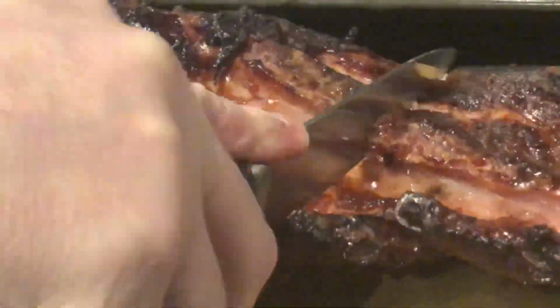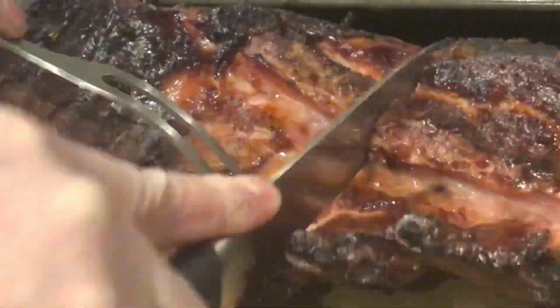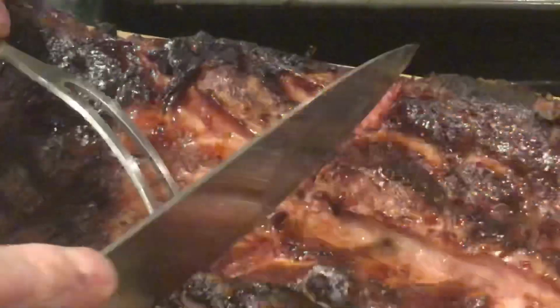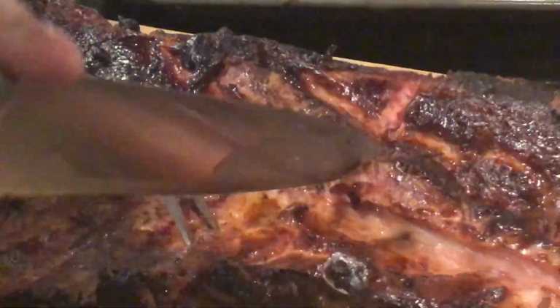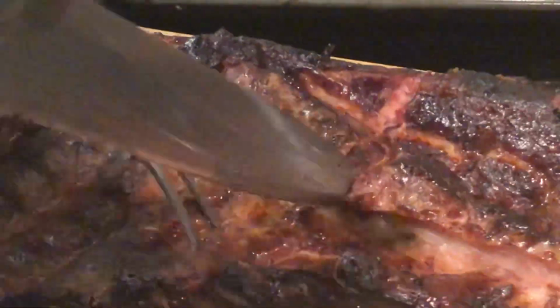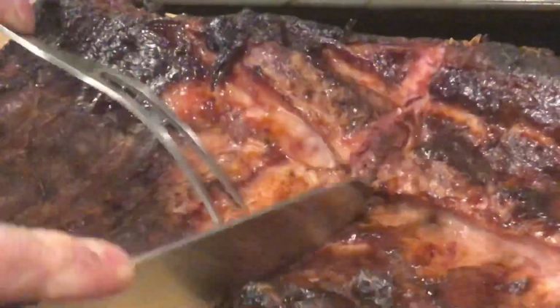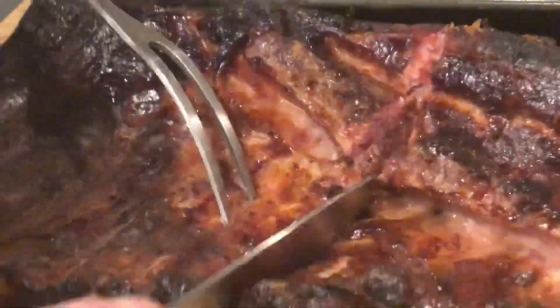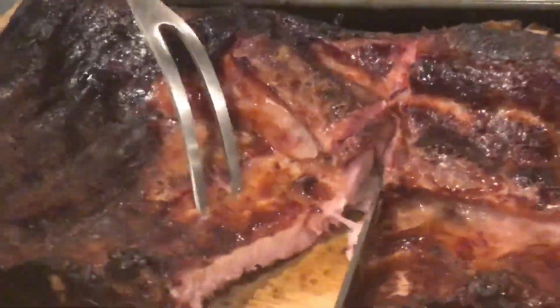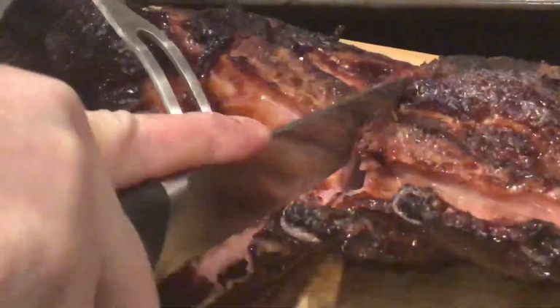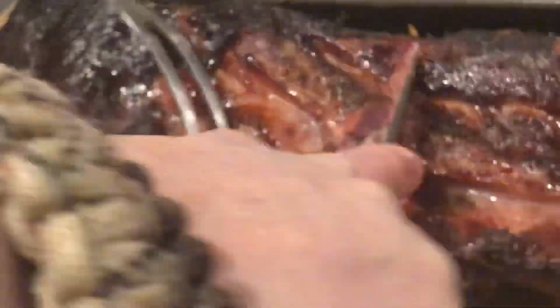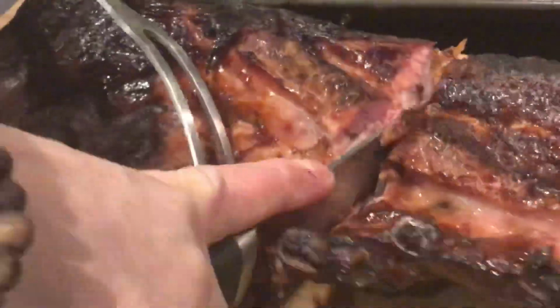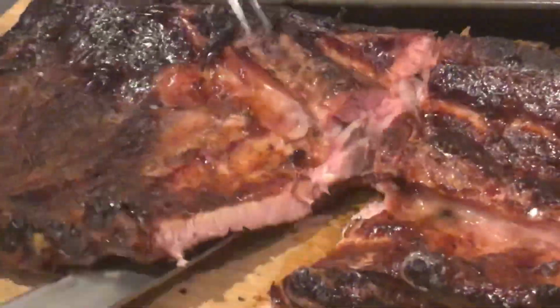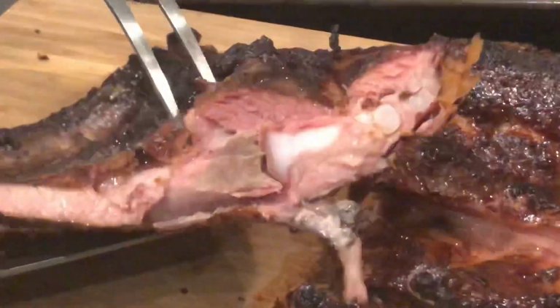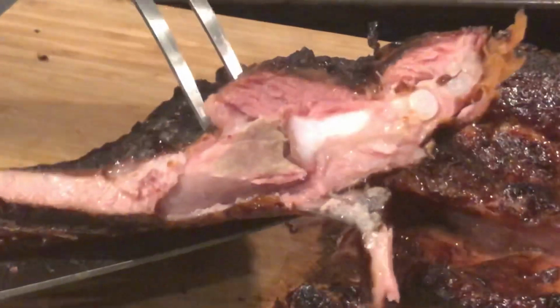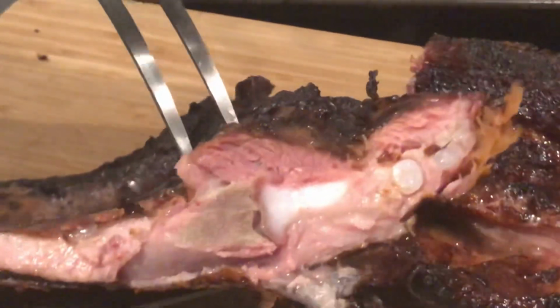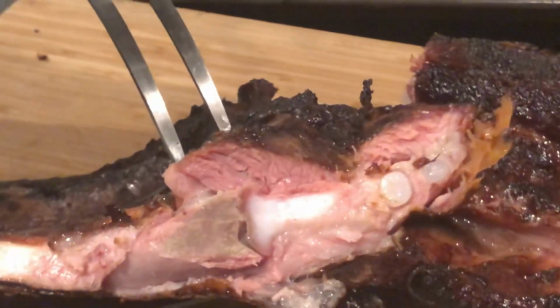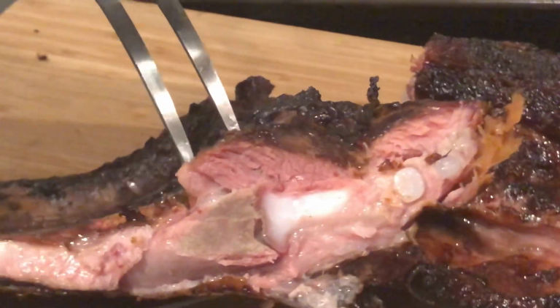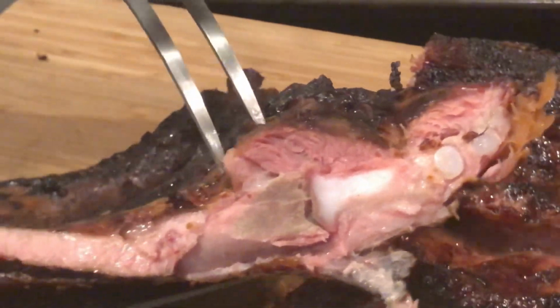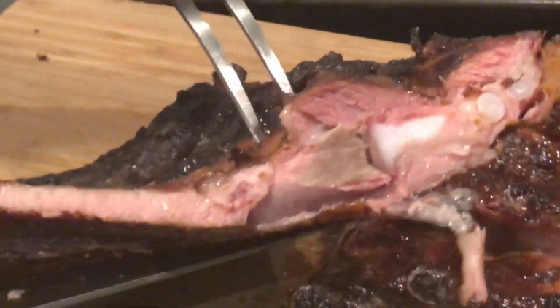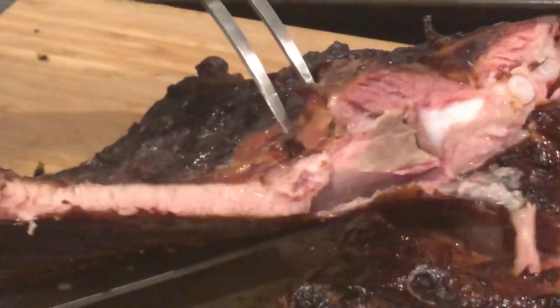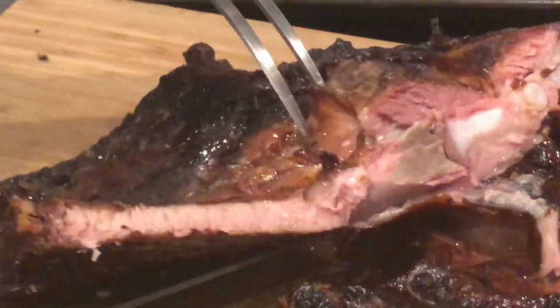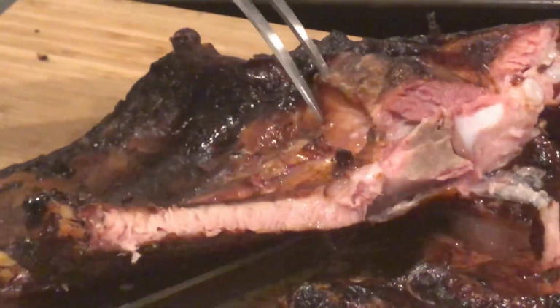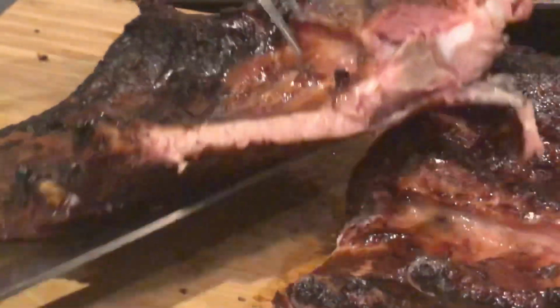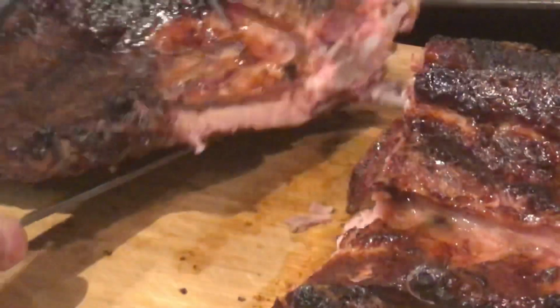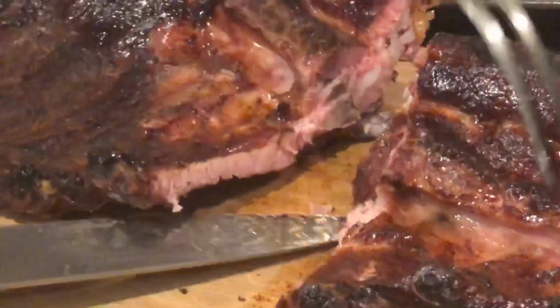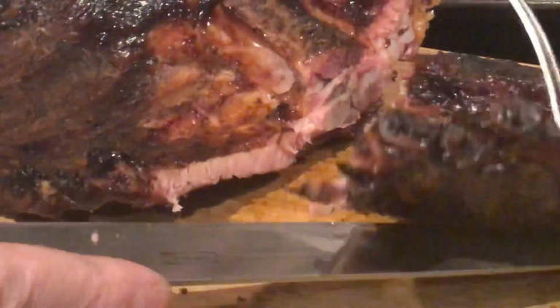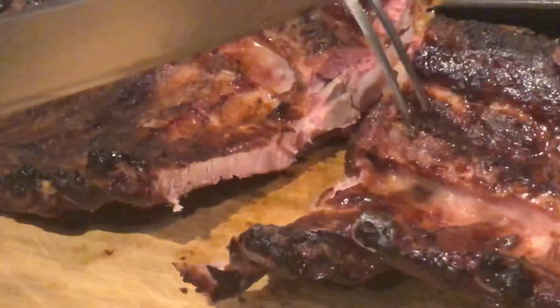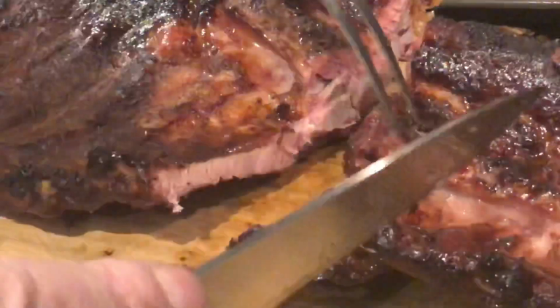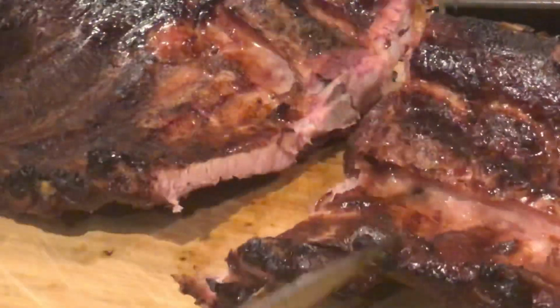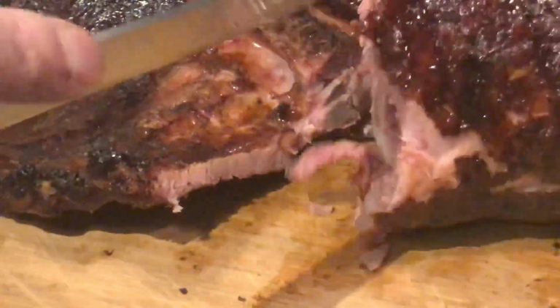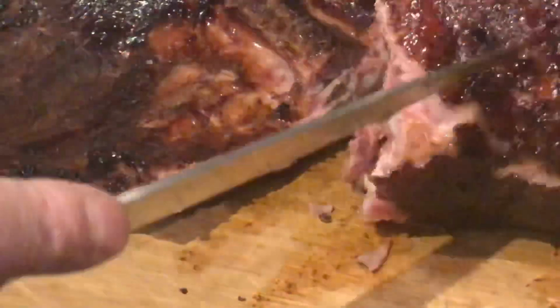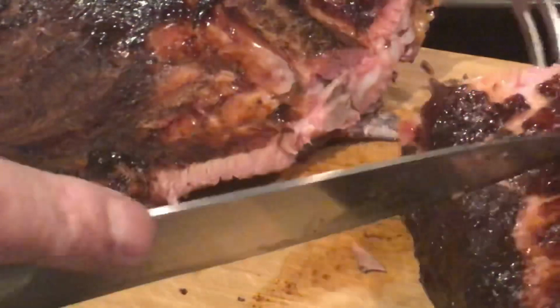I want to thank Corey for hosting this collaboration. Check all the others out by following the tag just beneath this video.